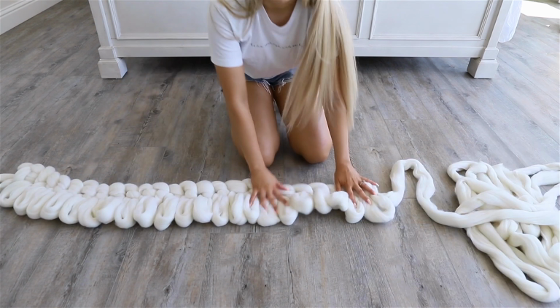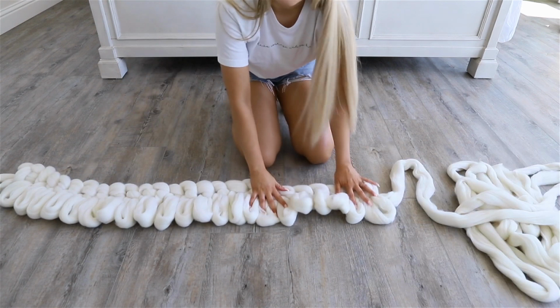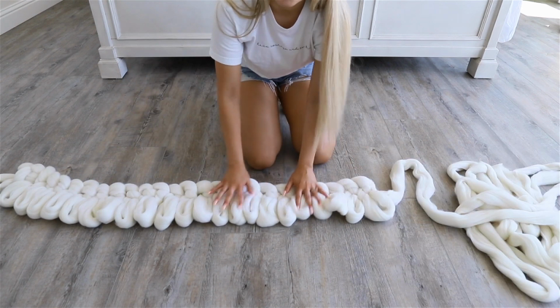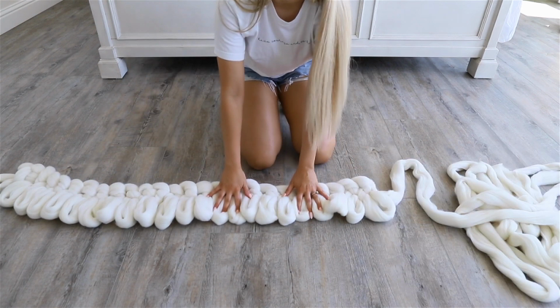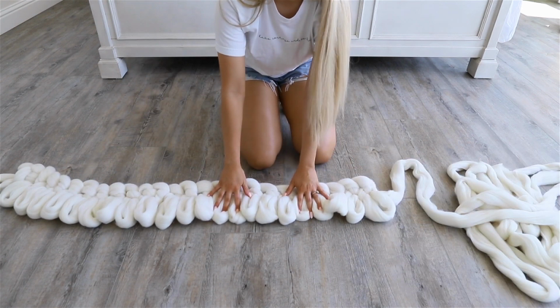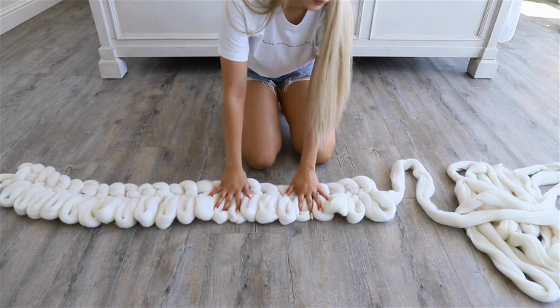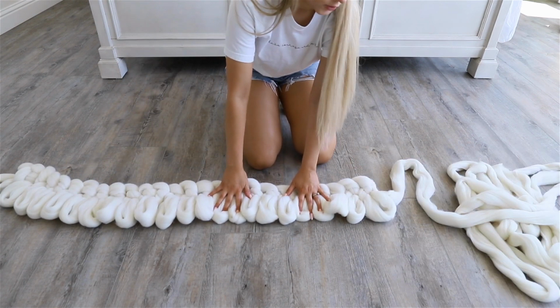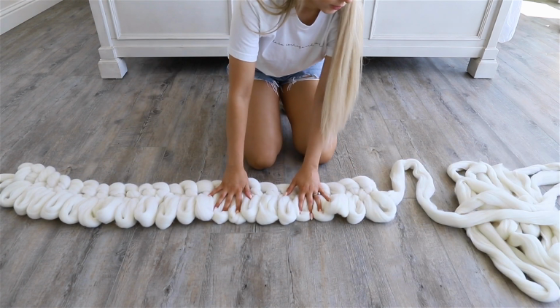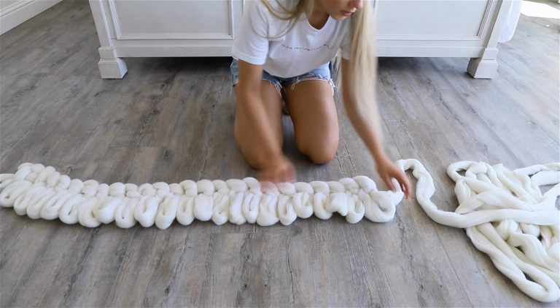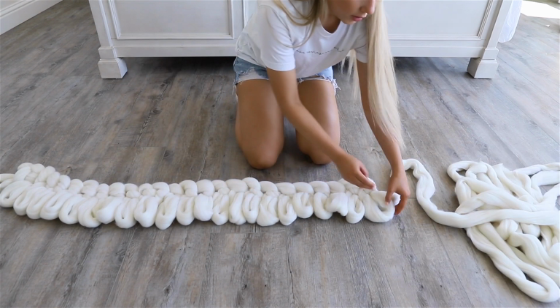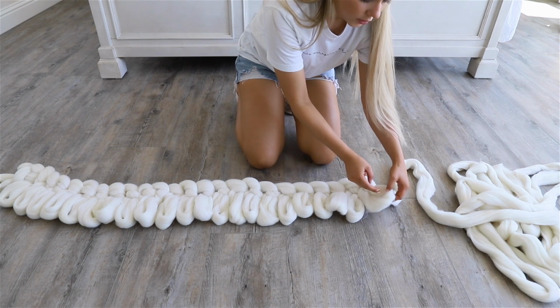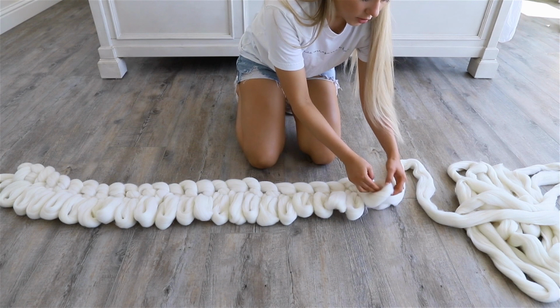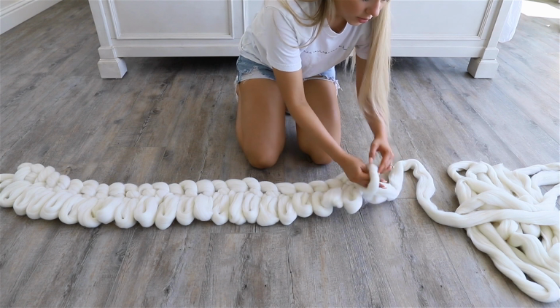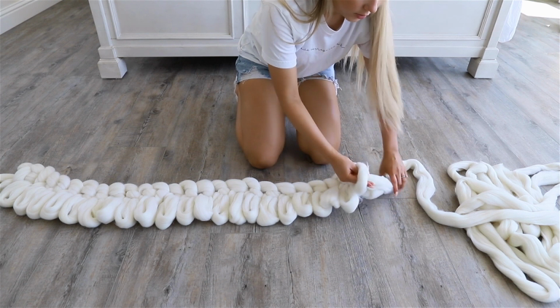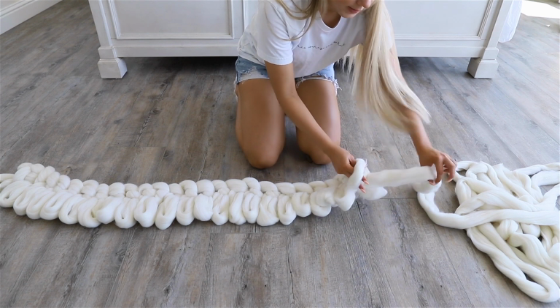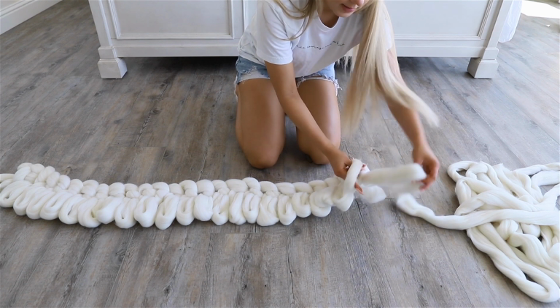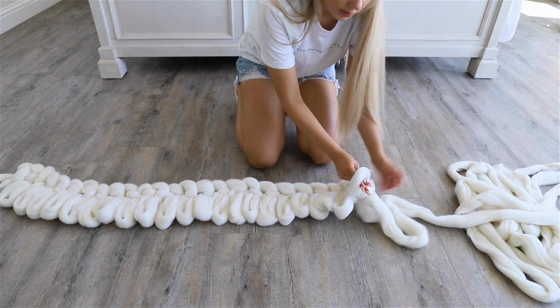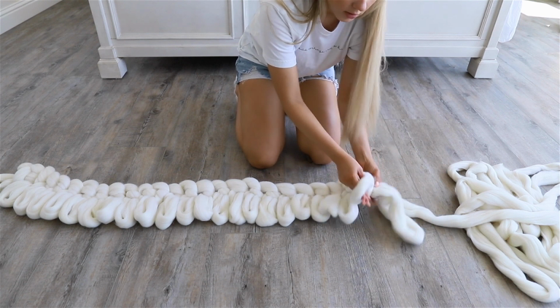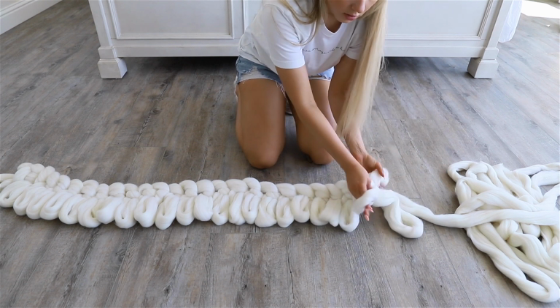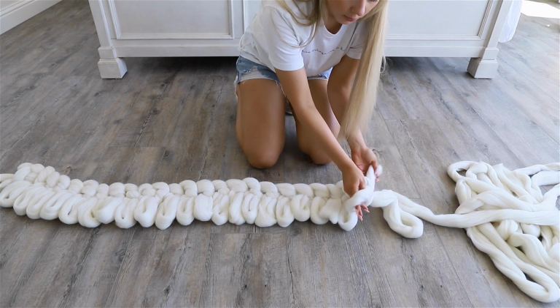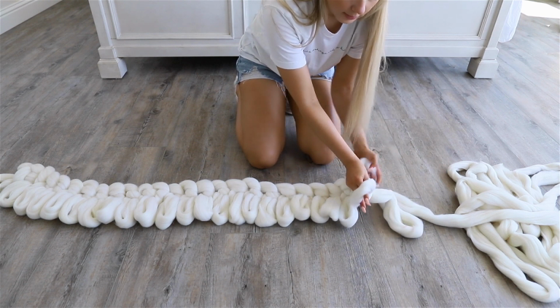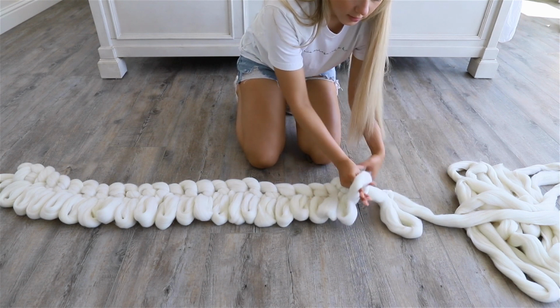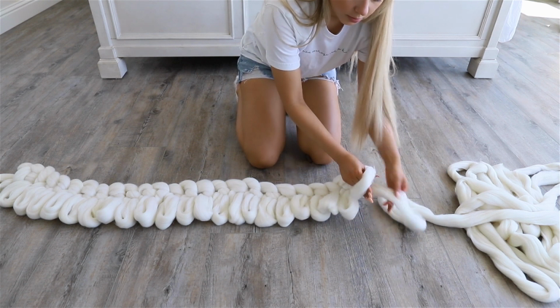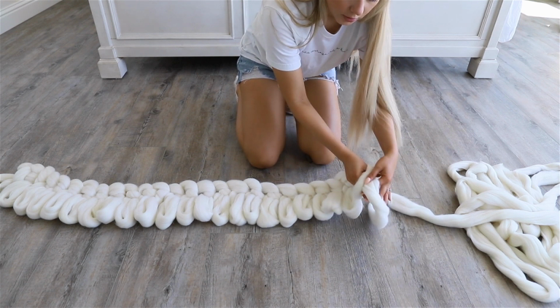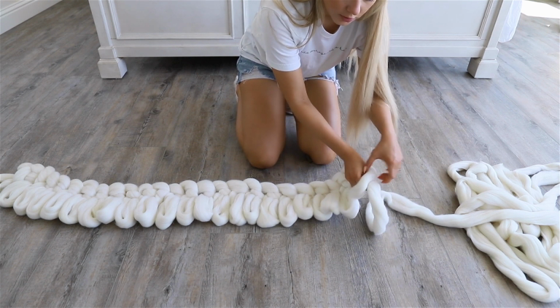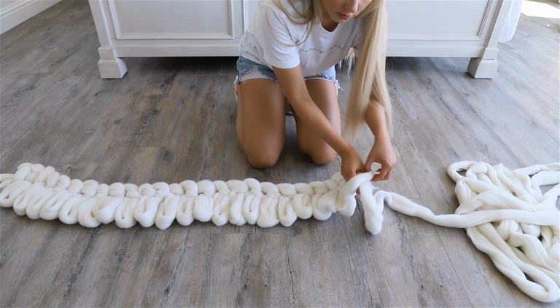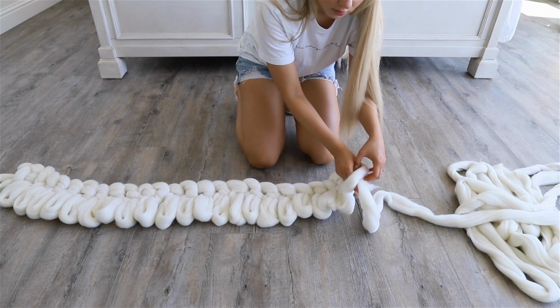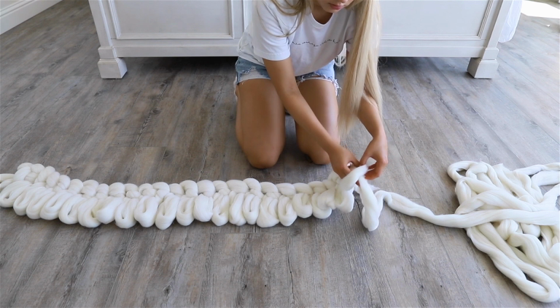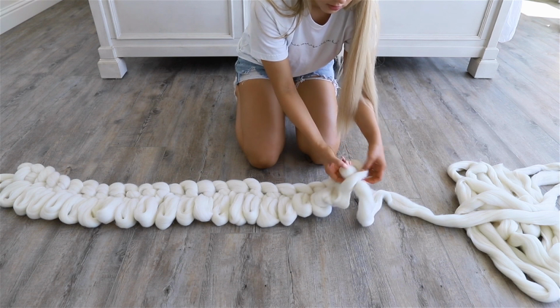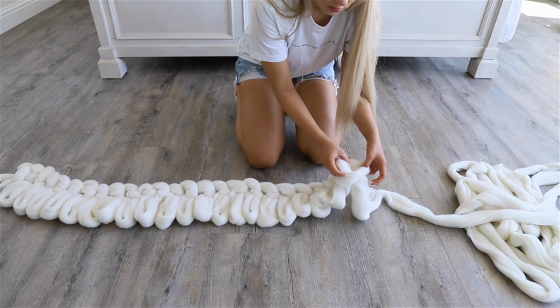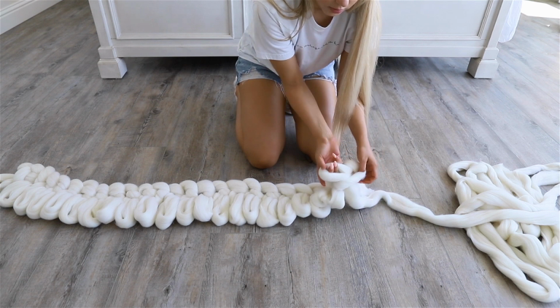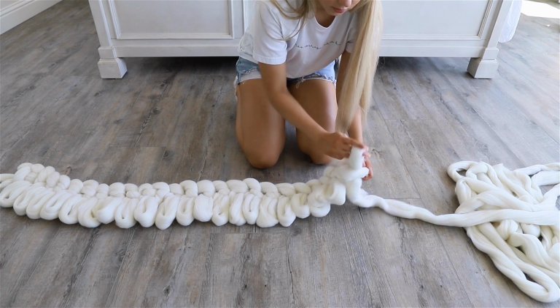Once you have your second row done, you're going to take an extra section of wool and pull it through that last loop, and just repeat that until you finish your third row.